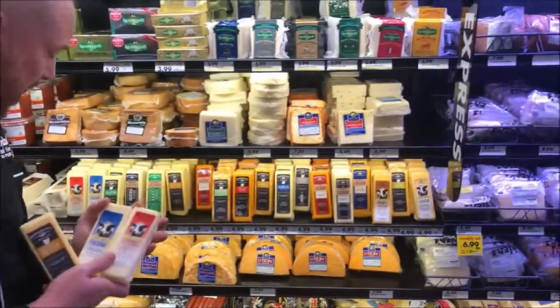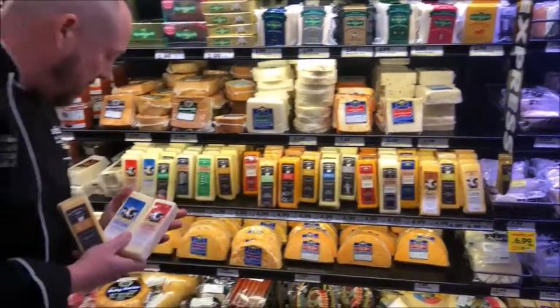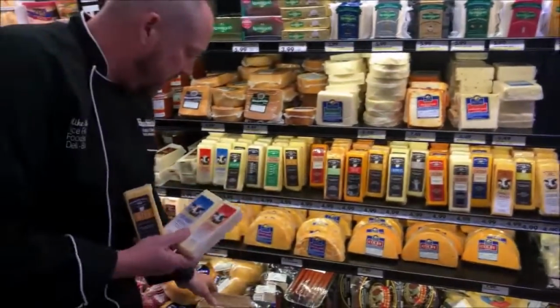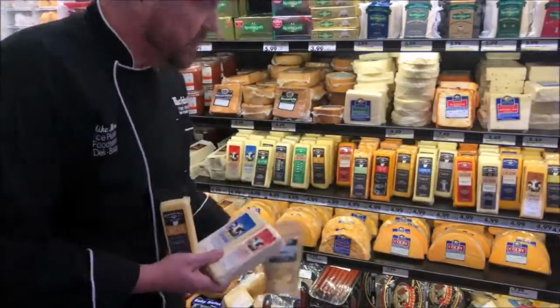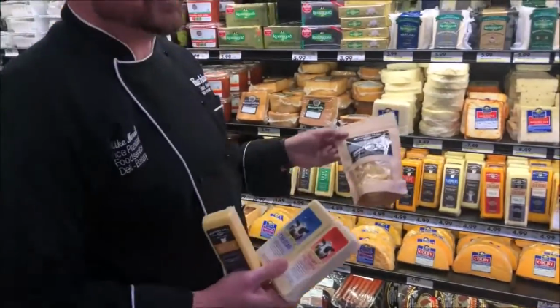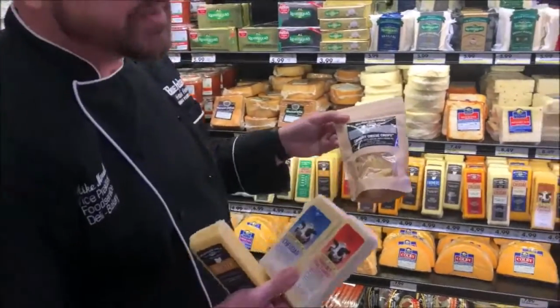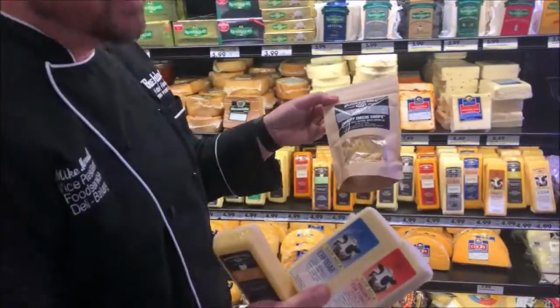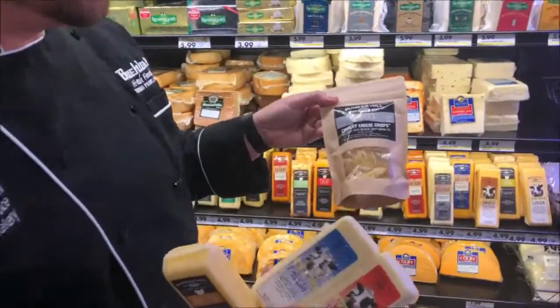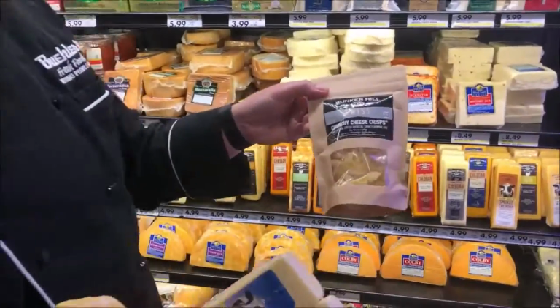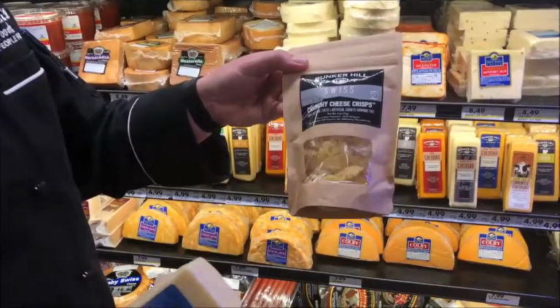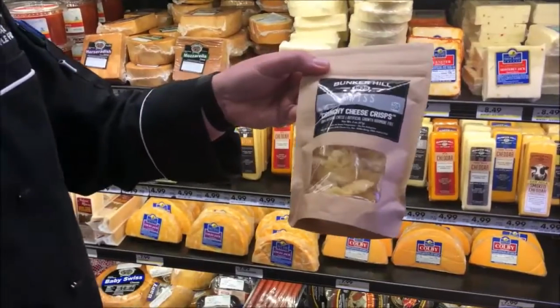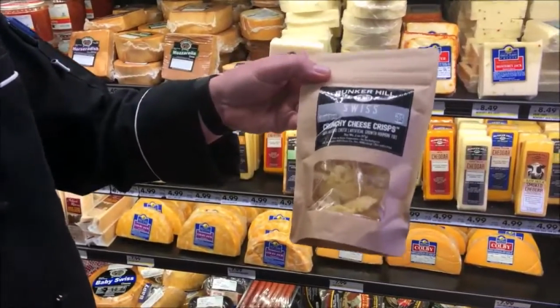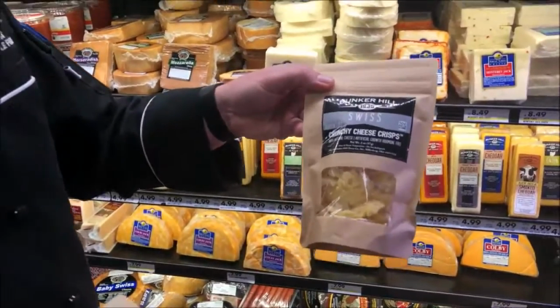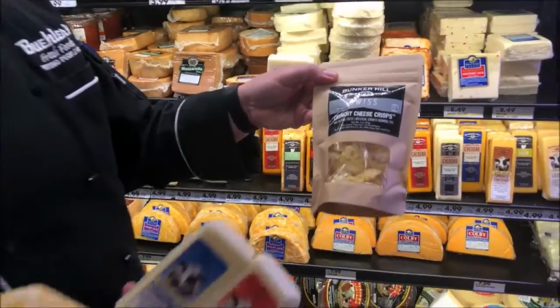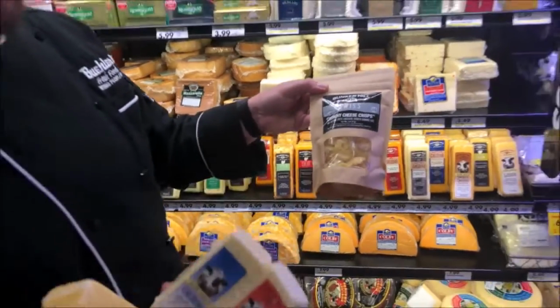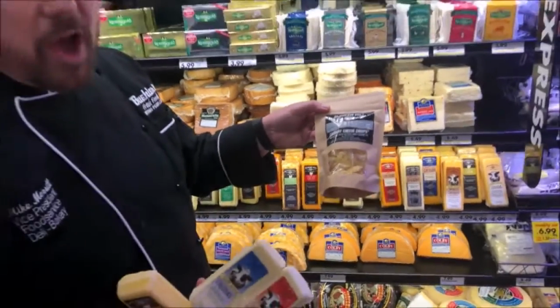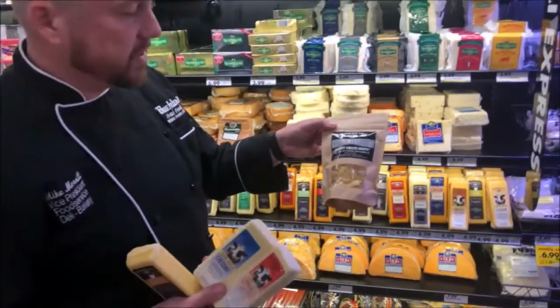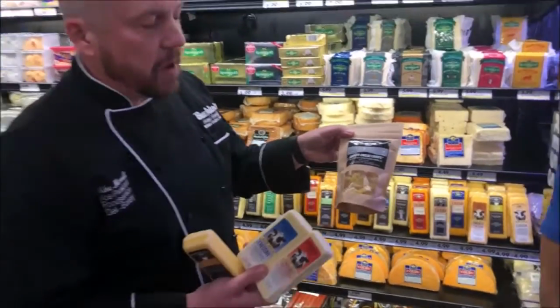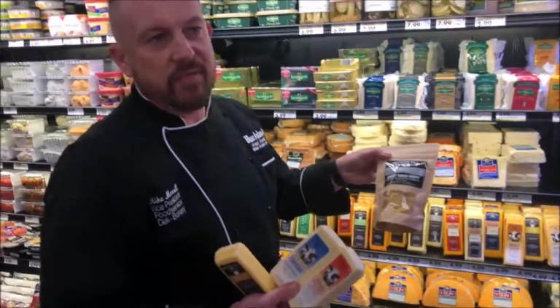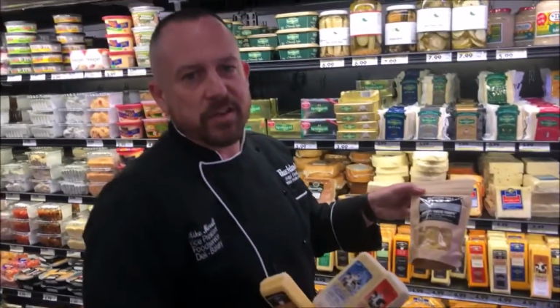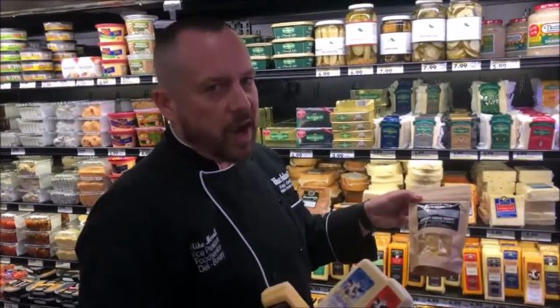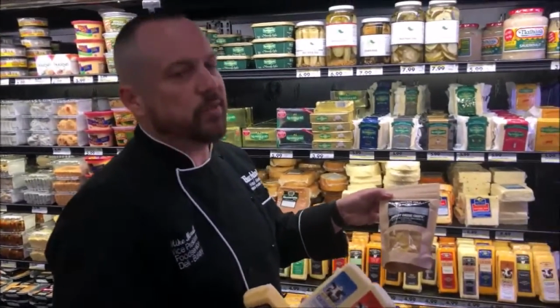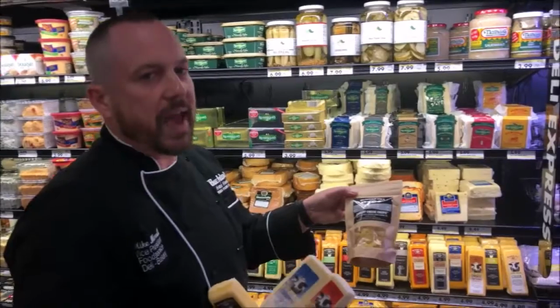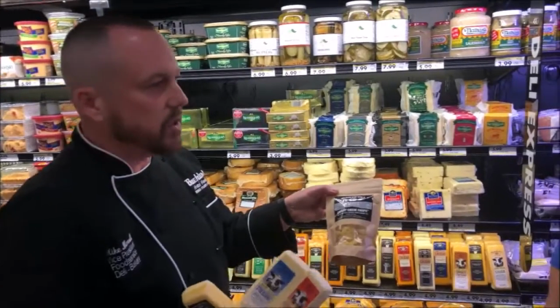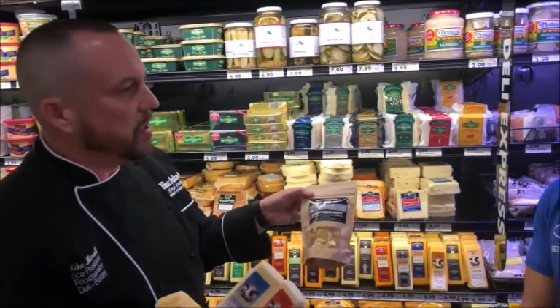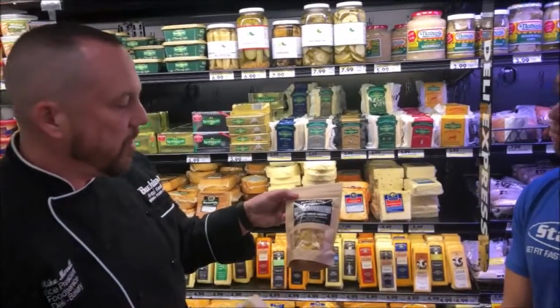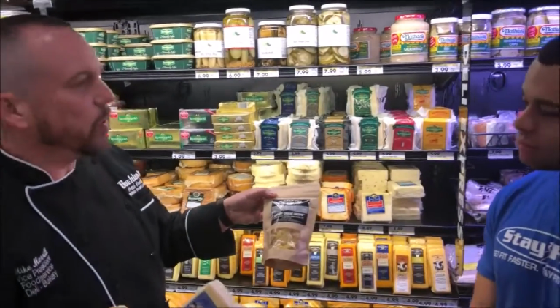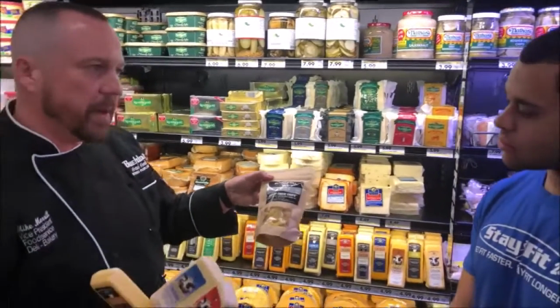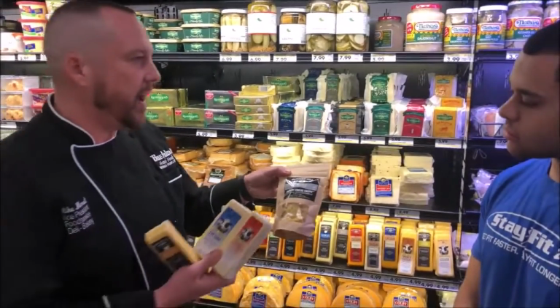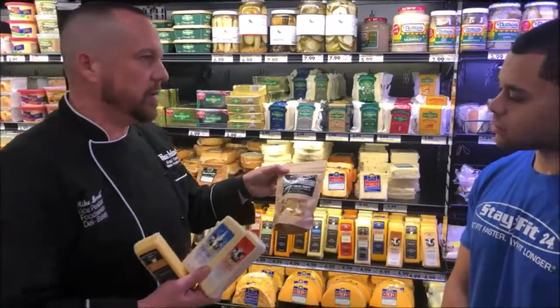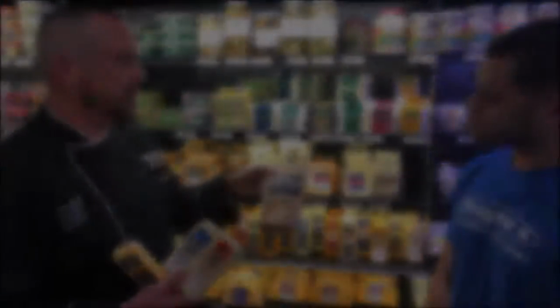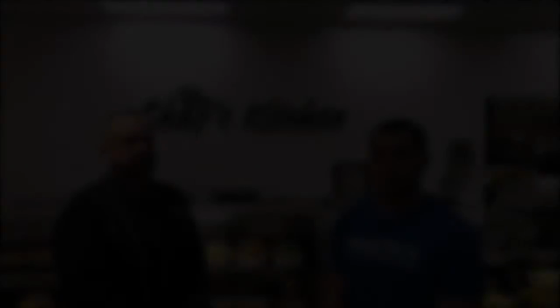Another item that they make is the cheese crisps. This is great for salads or with hummus, and they have these in all different varieties for snacking. If you're on a keto-based diet, this is definitely something to check out.